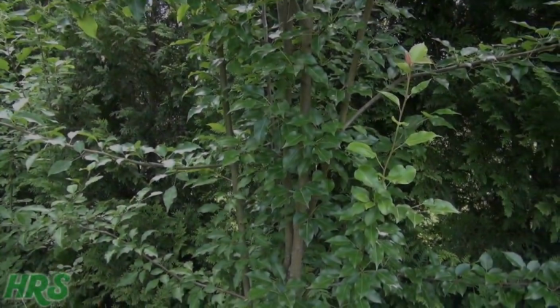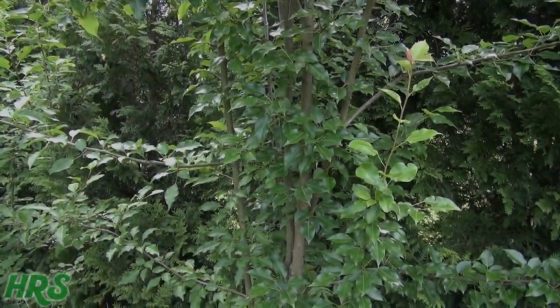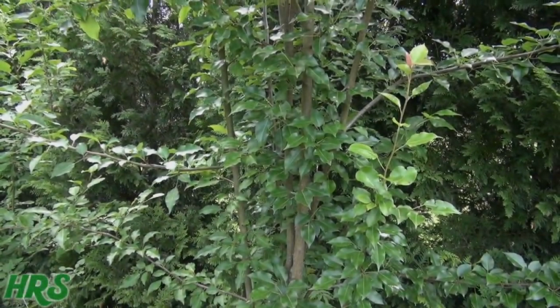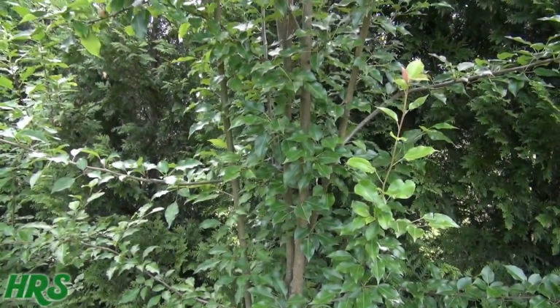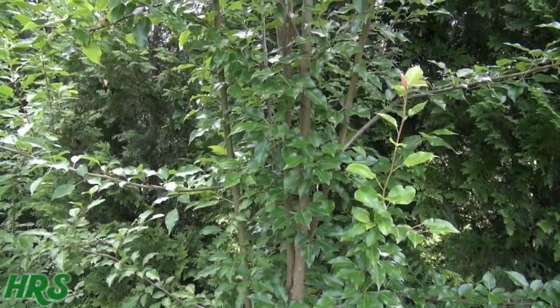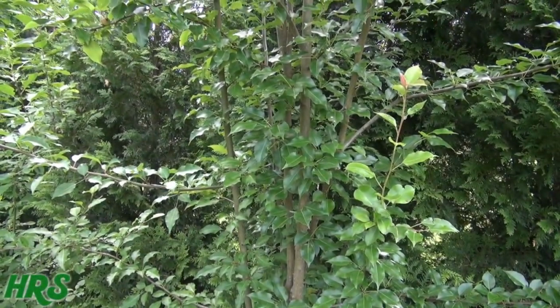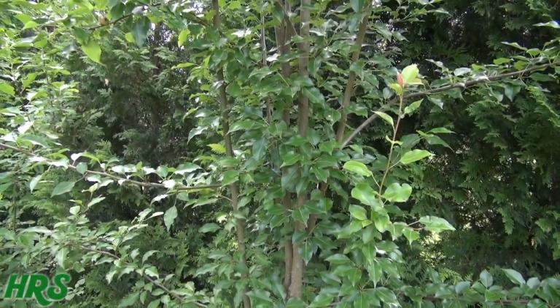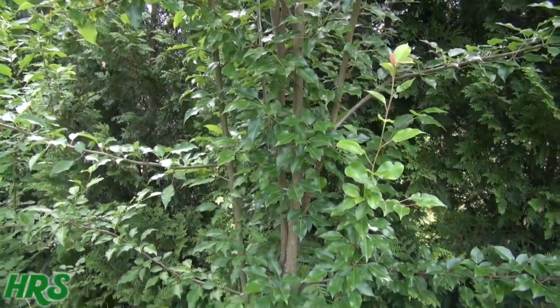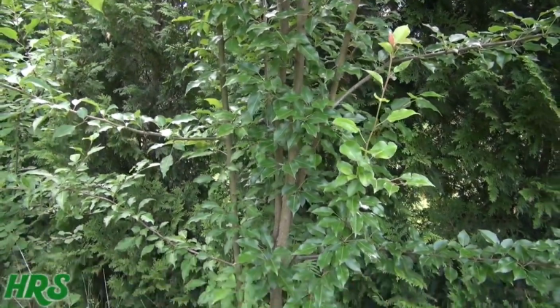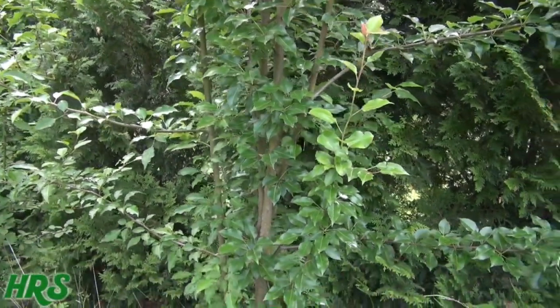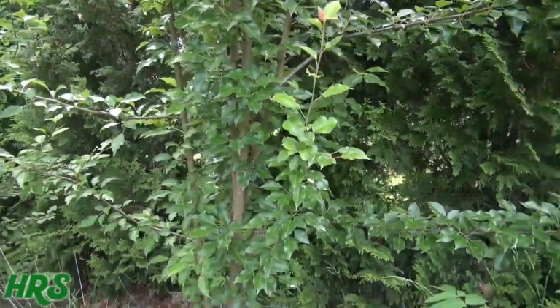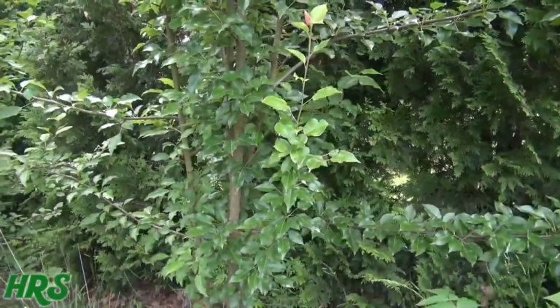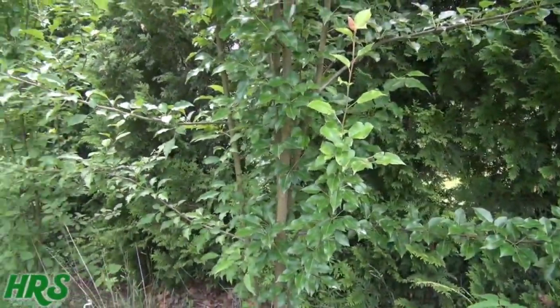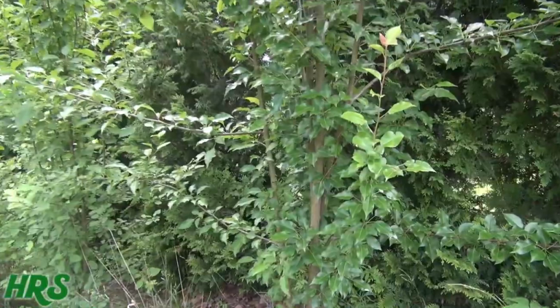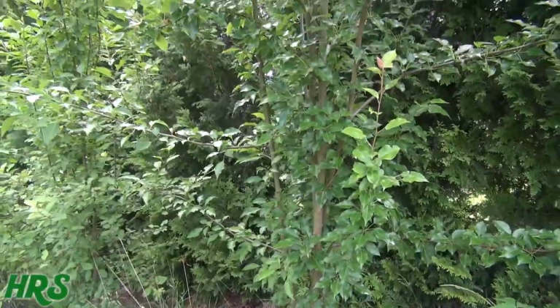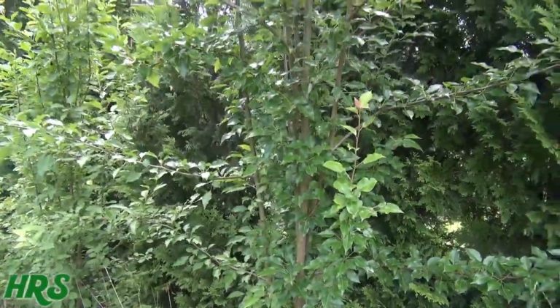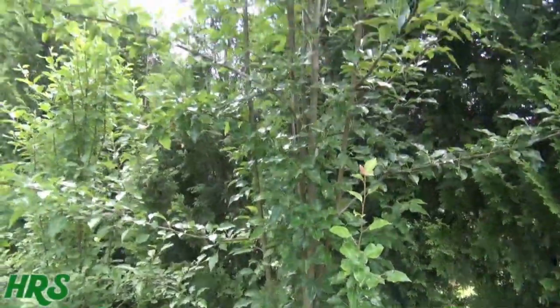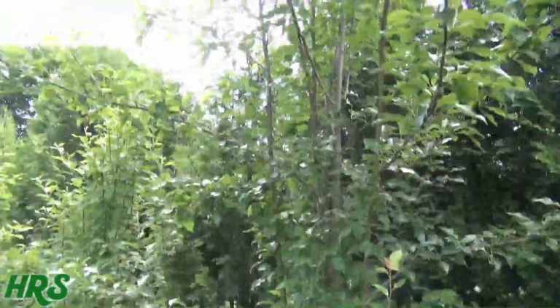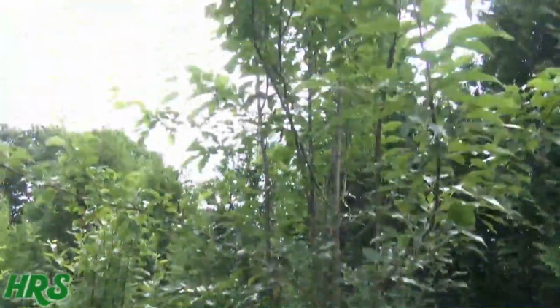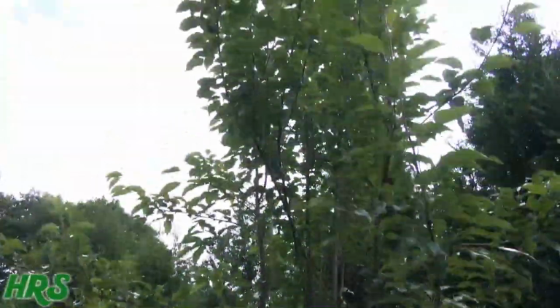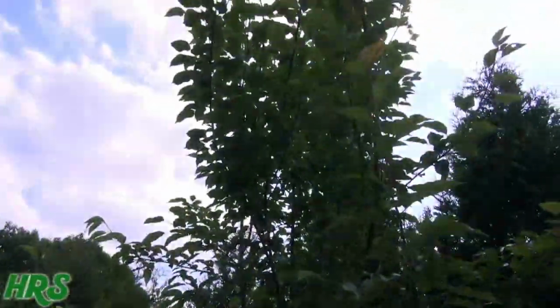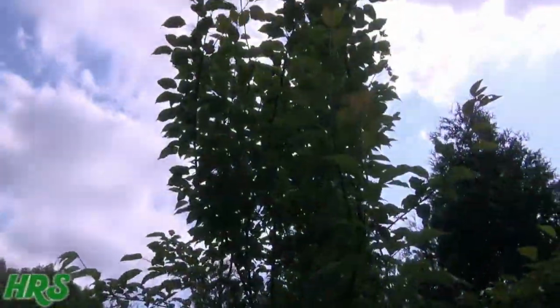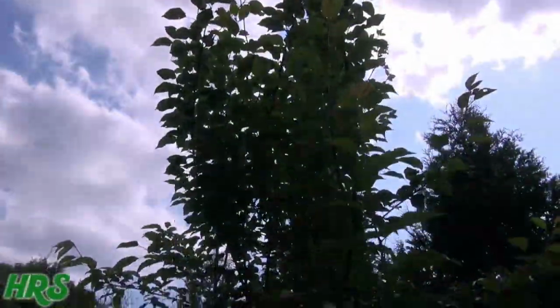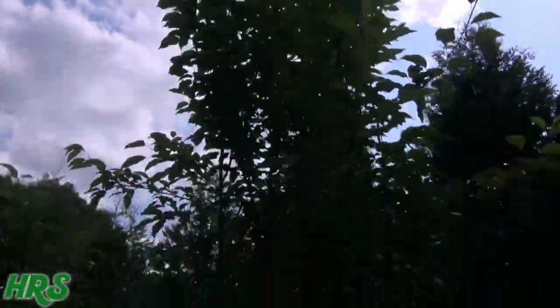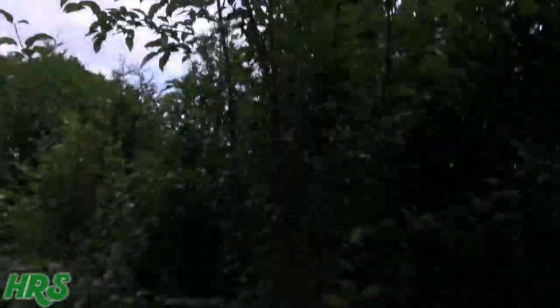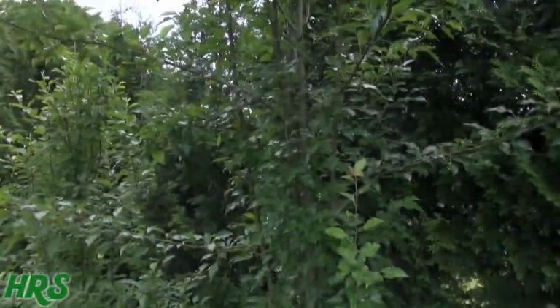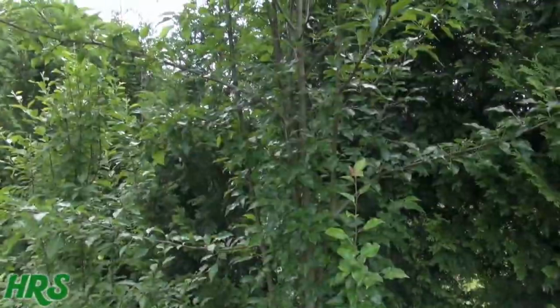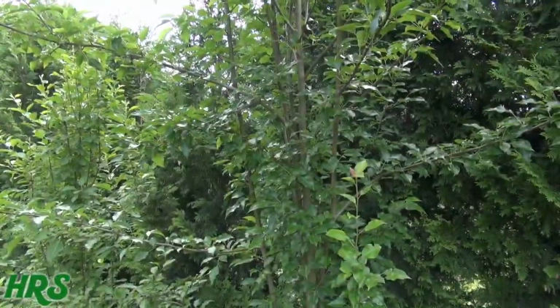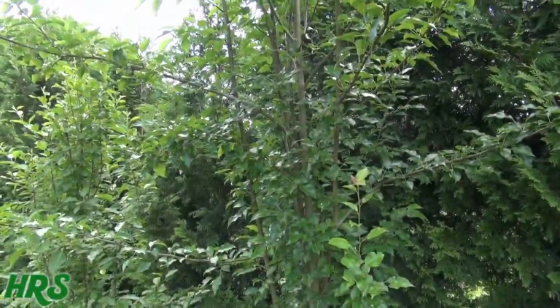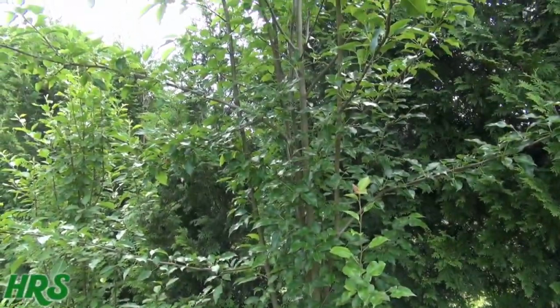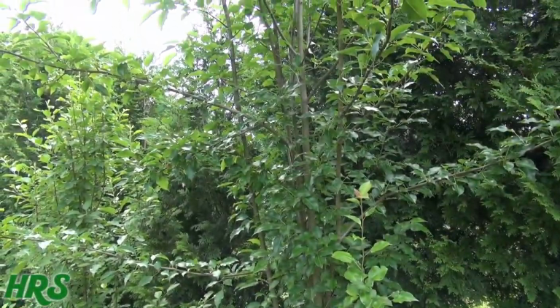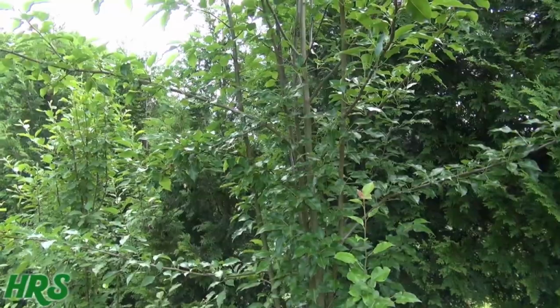I've wanted to shoot my pear tree again. I planted this pear tree about four years ago, and as you can see, I didn't prune it back, and so now it's getting quite tall.